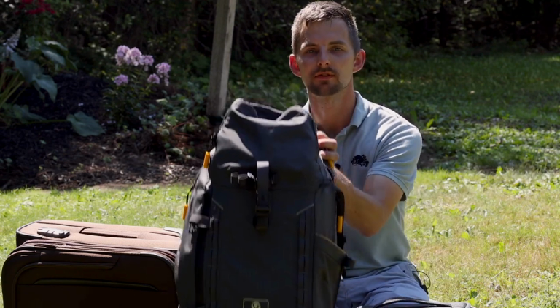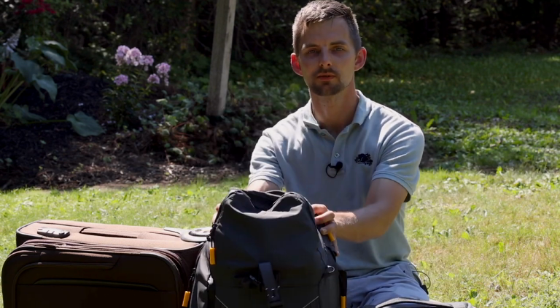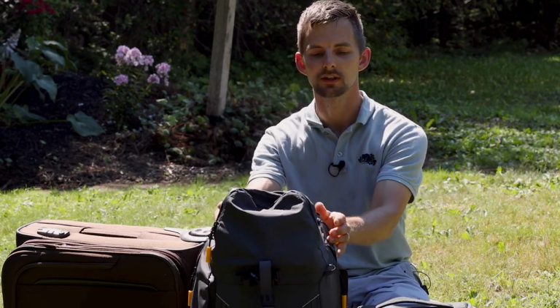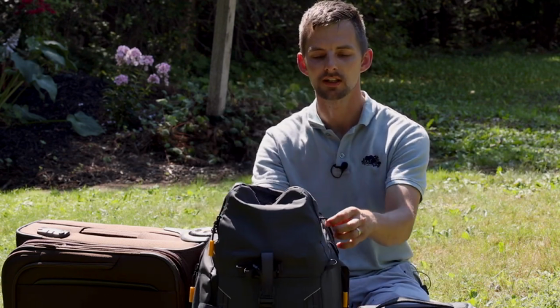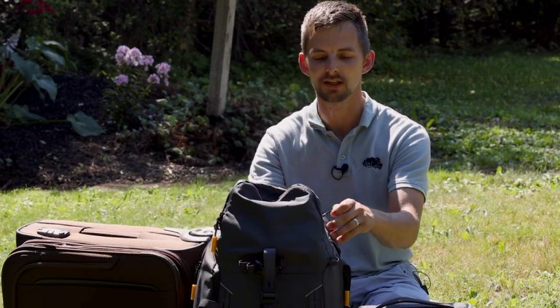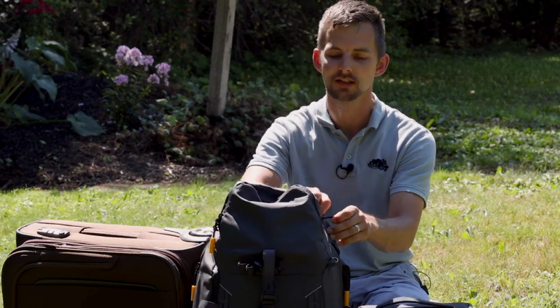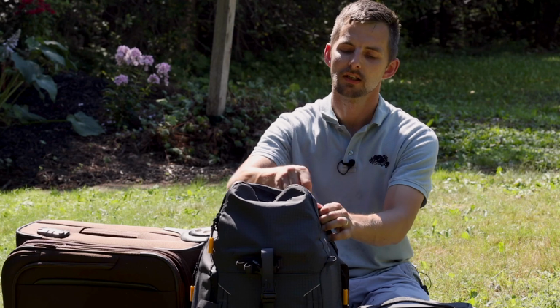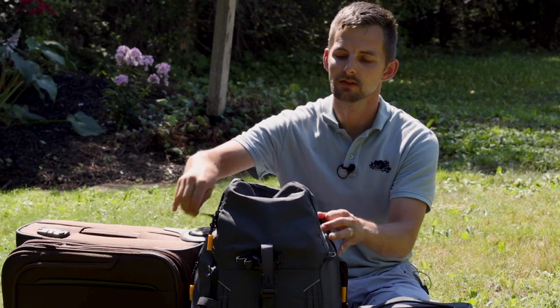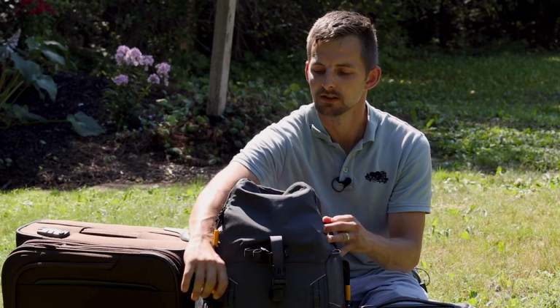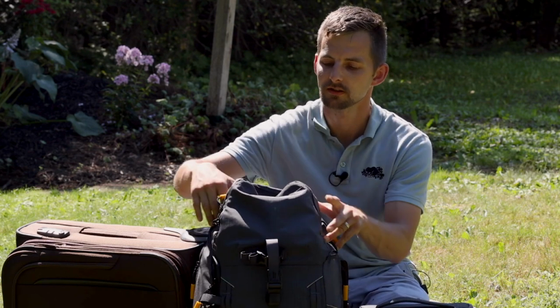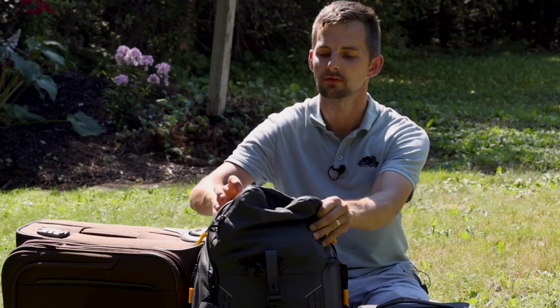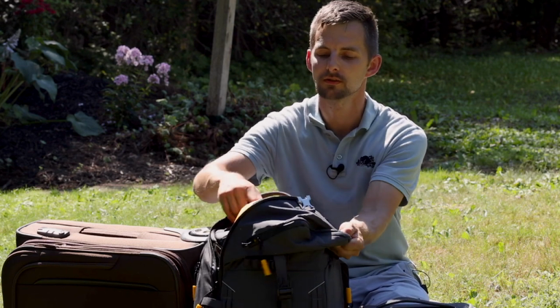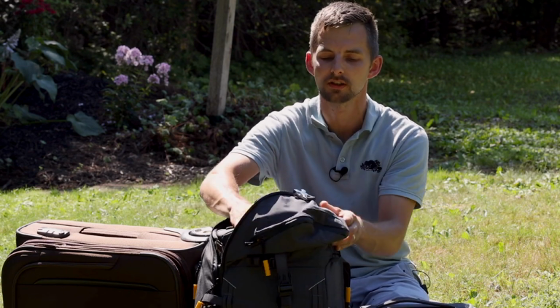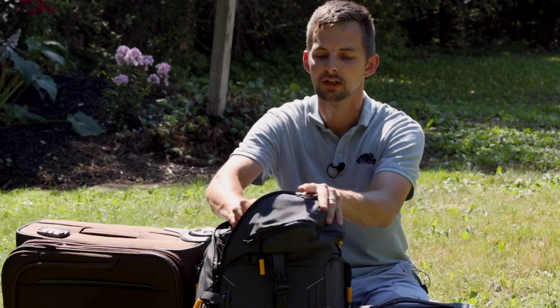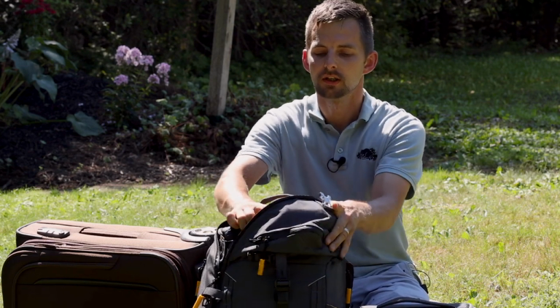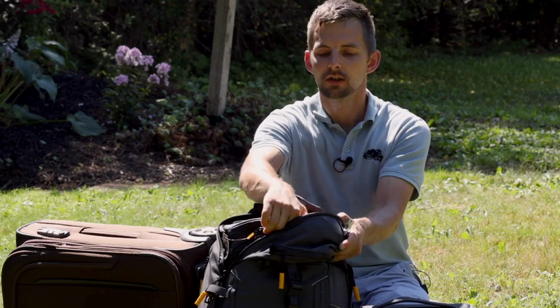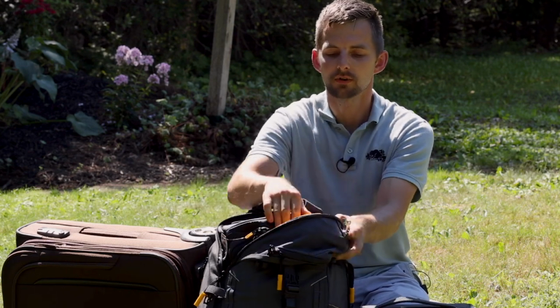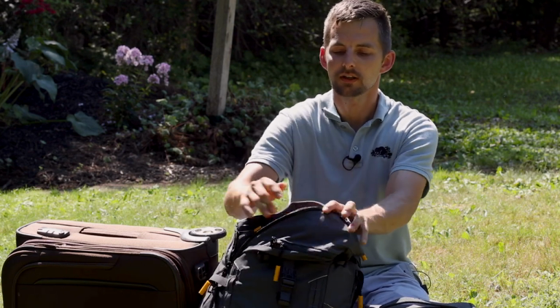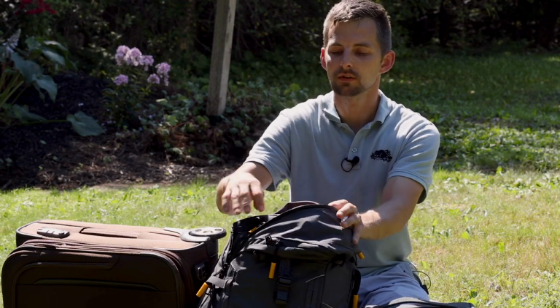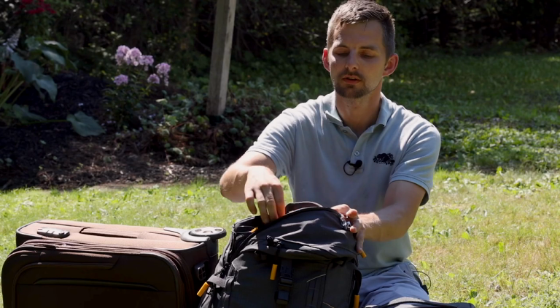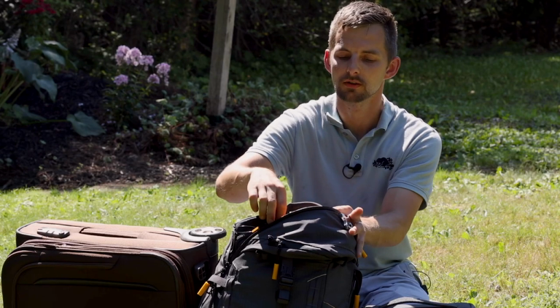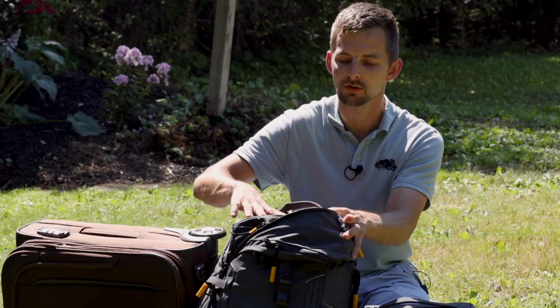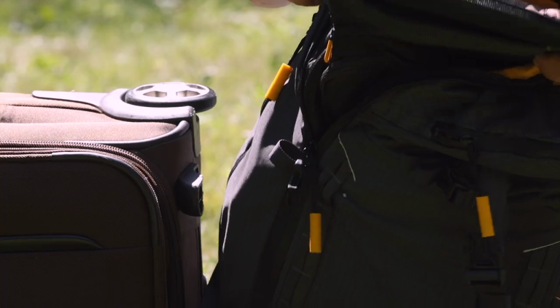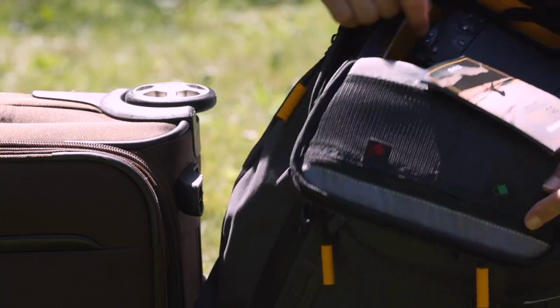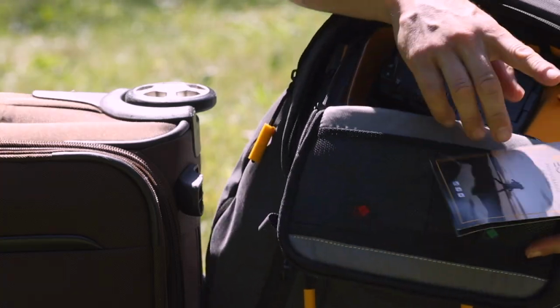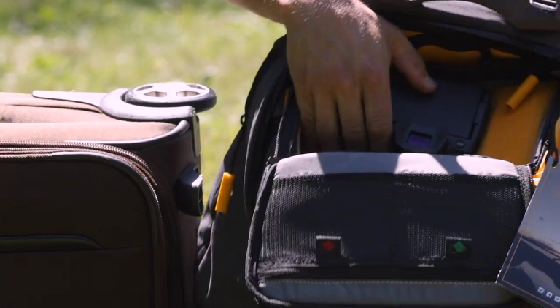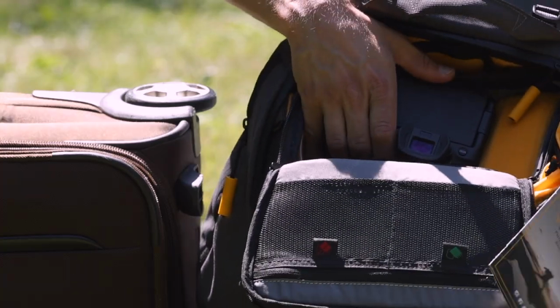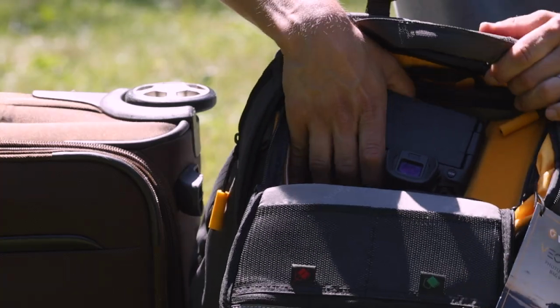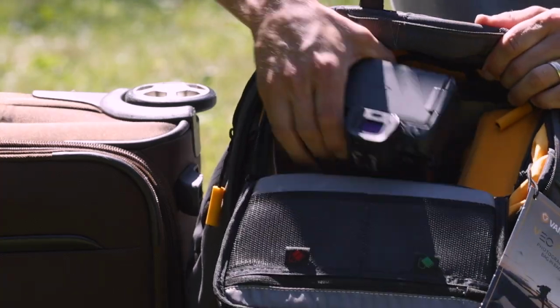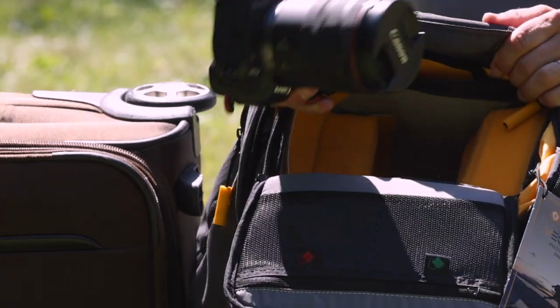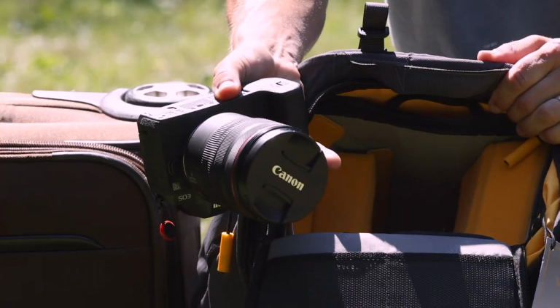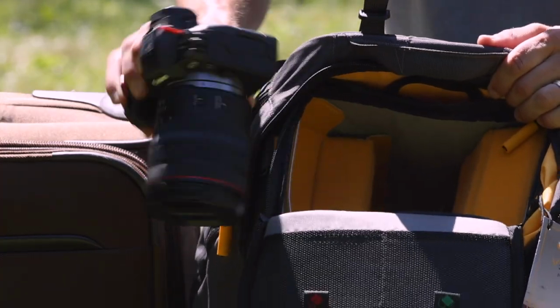We said it would be great if it had a top access. Now it does. We tested it with a Wanderd bag, it worked with the cube, but now we have top access with Wanderd's own.